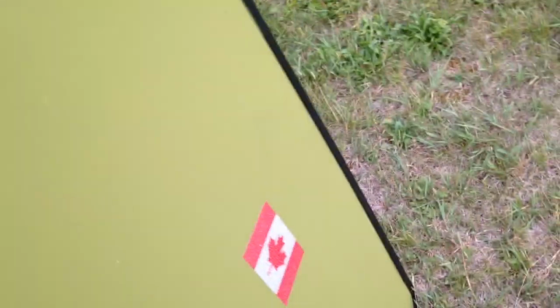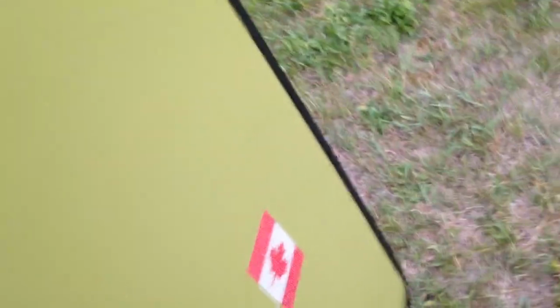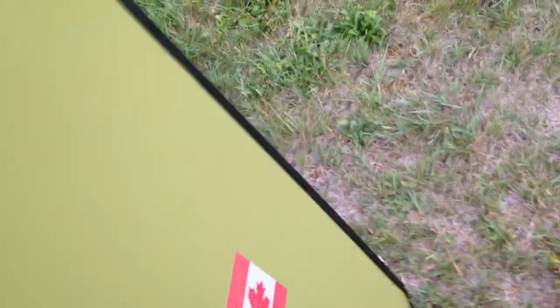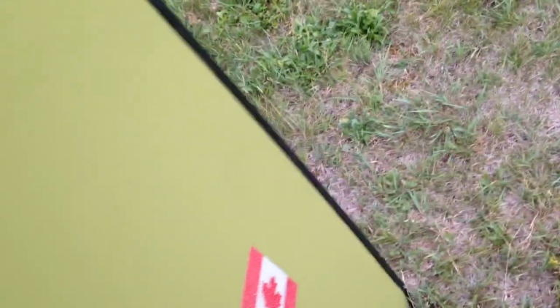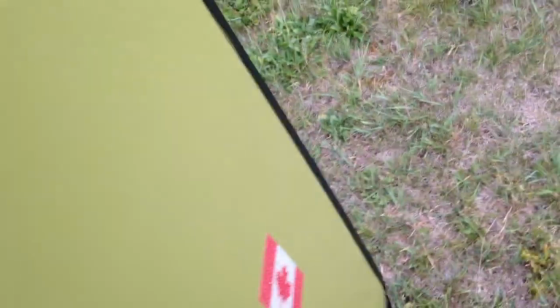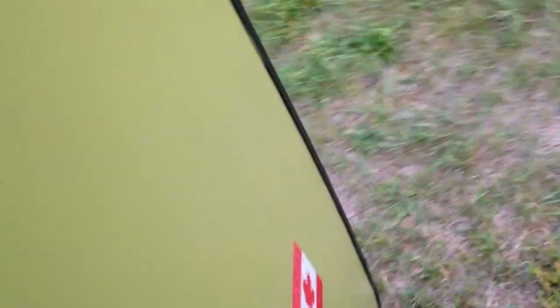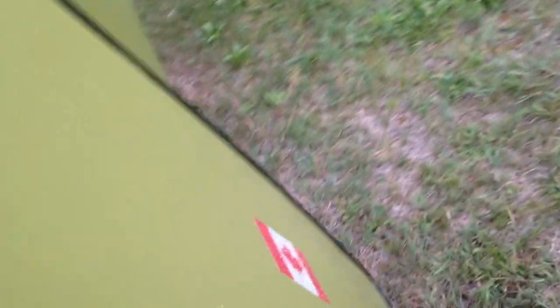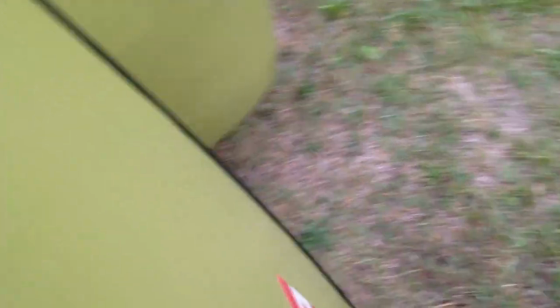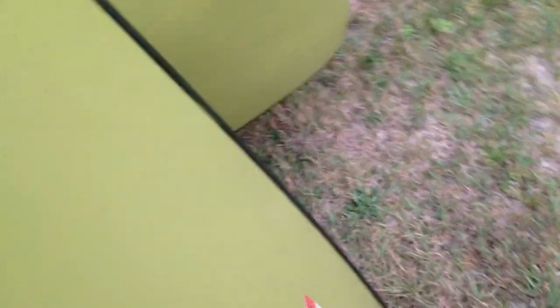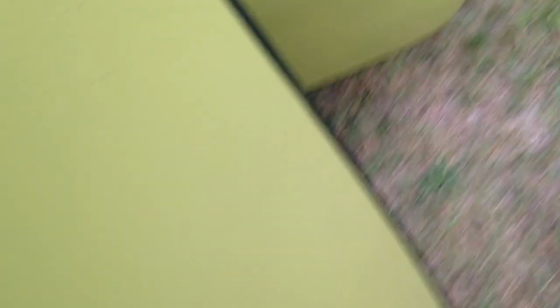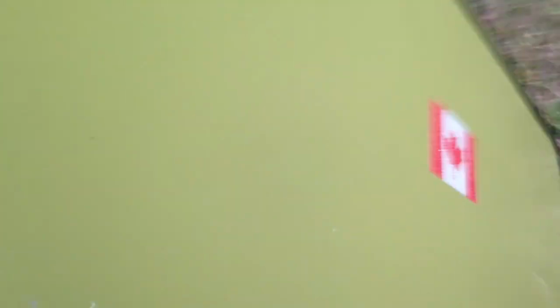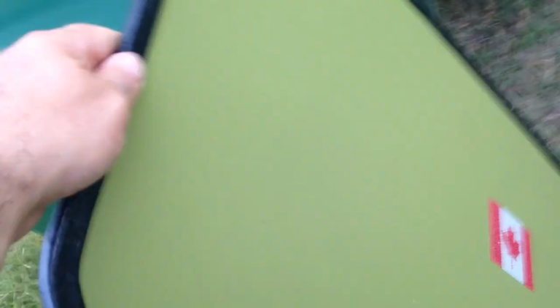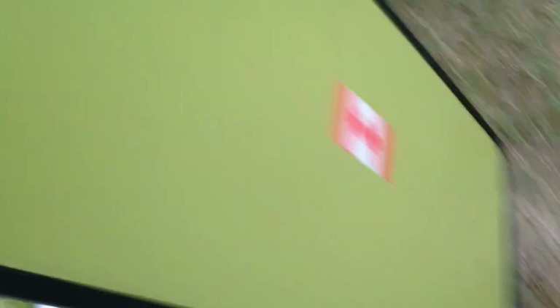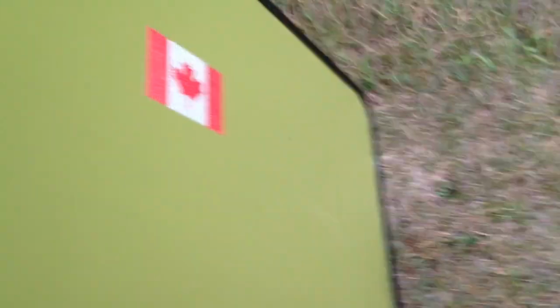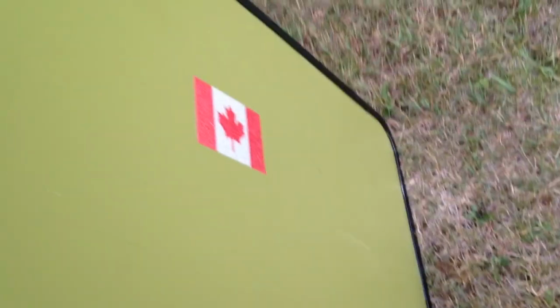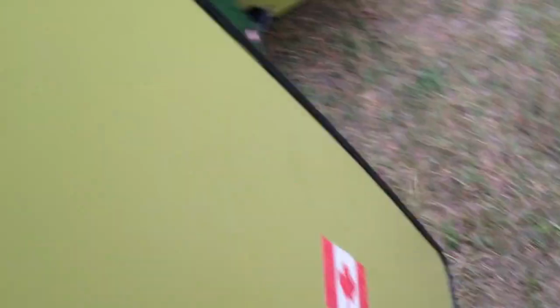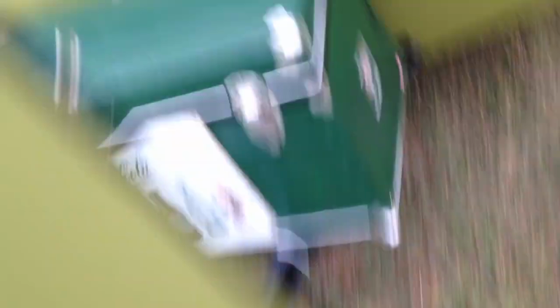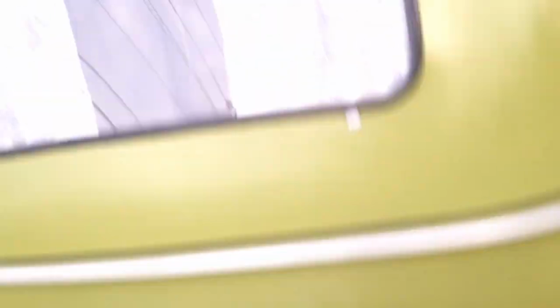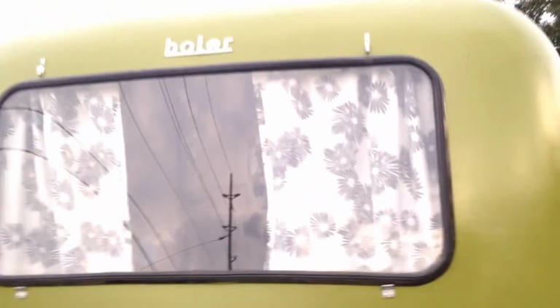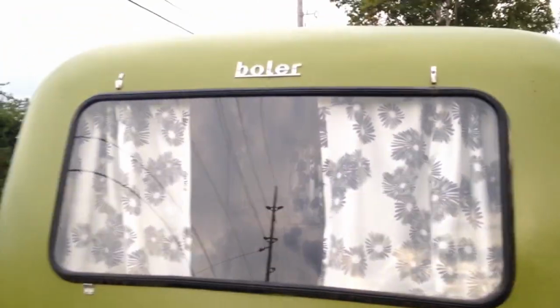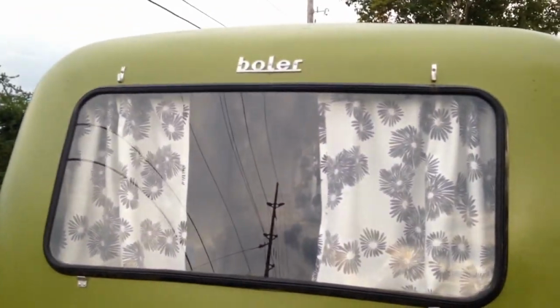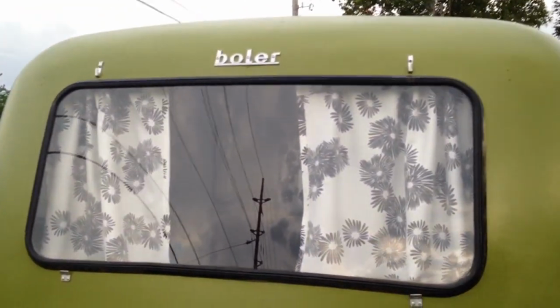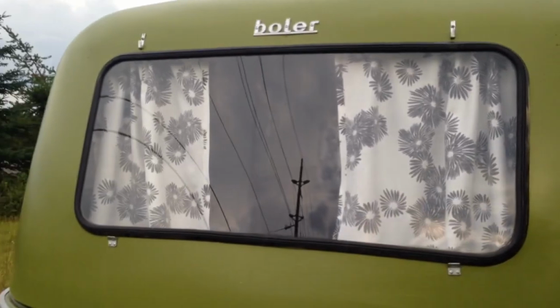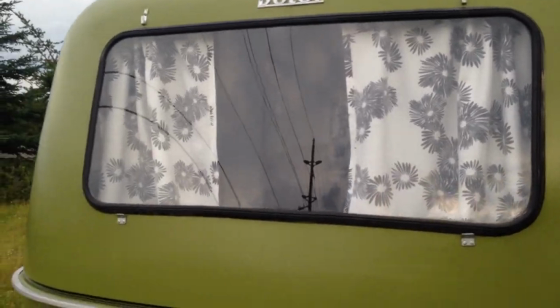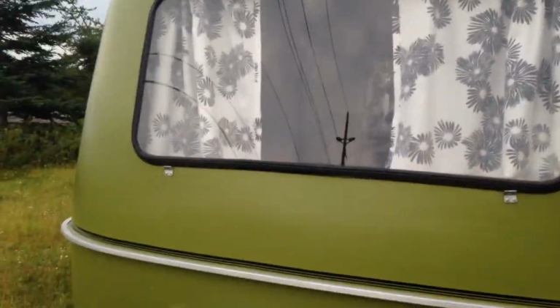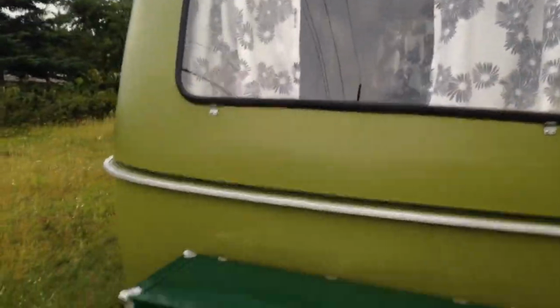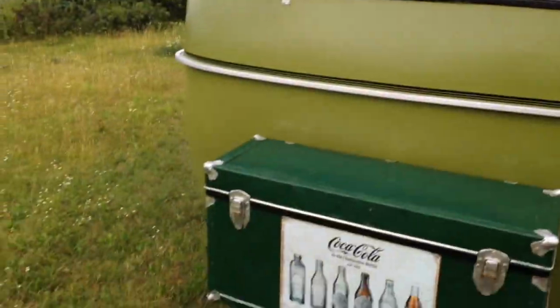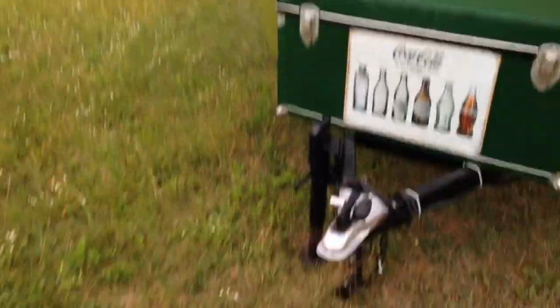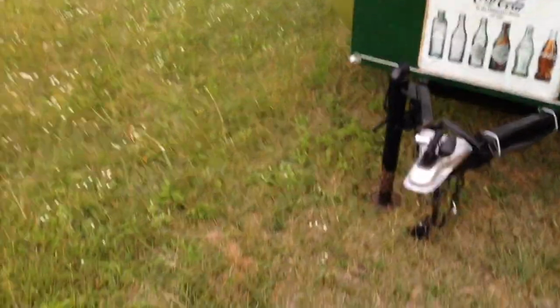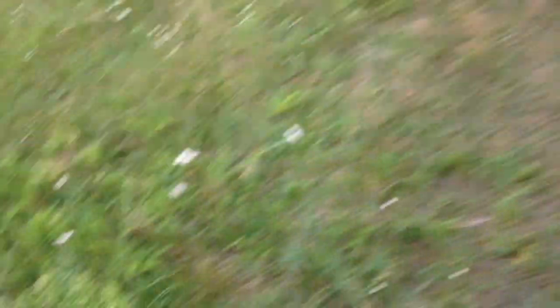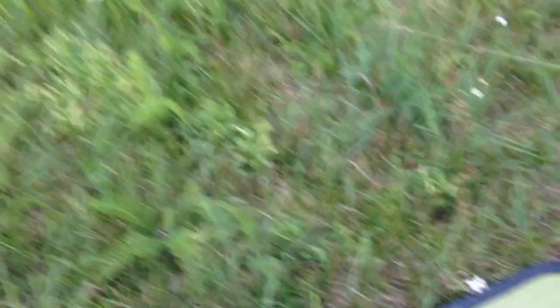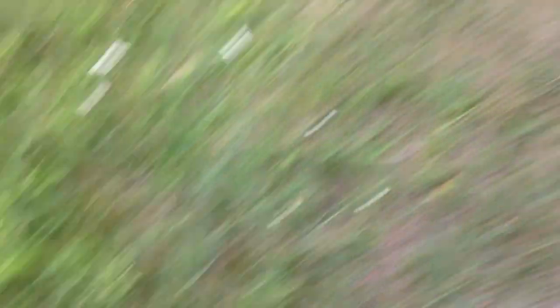I've taken this front window panel down just to show you. It actually goes up to the front here, so when you're traveling it covers it — you'll see that in the photos as well.